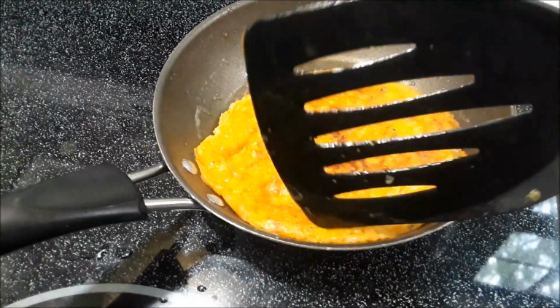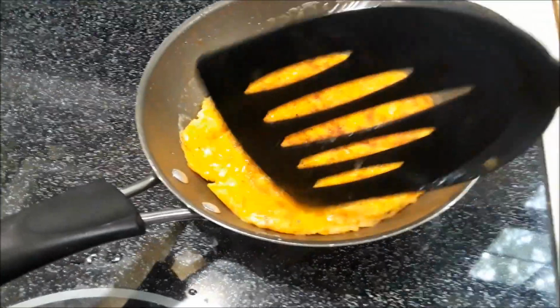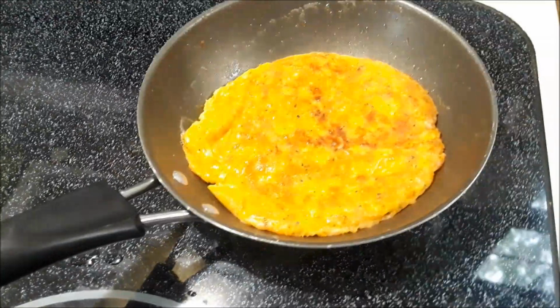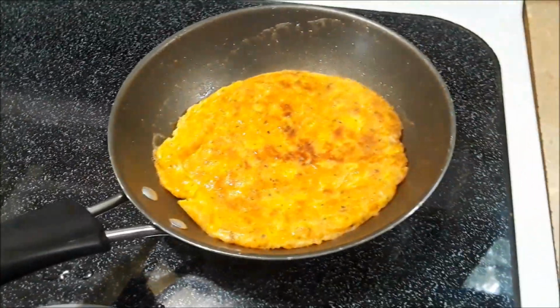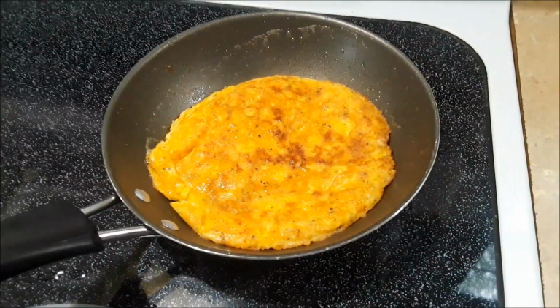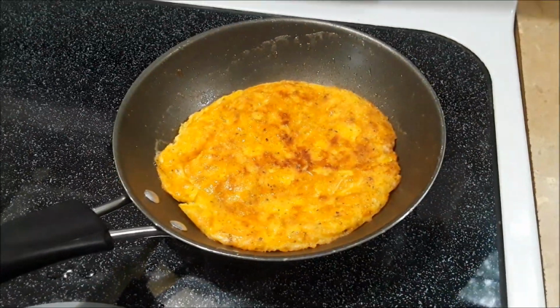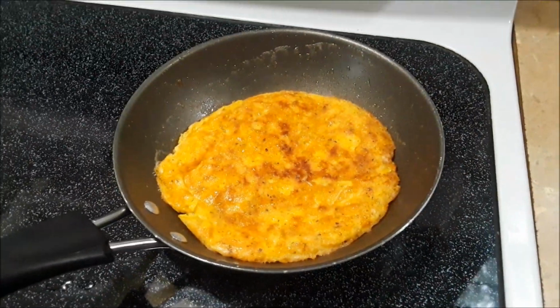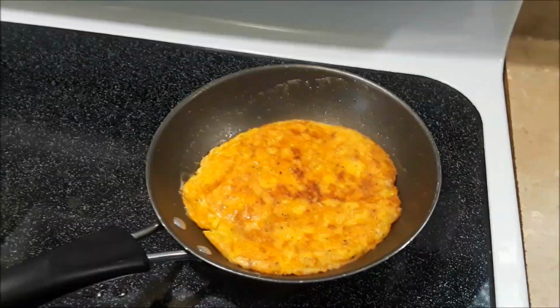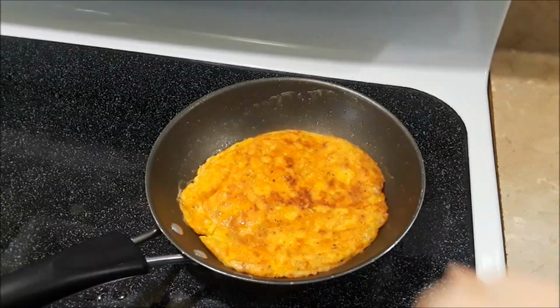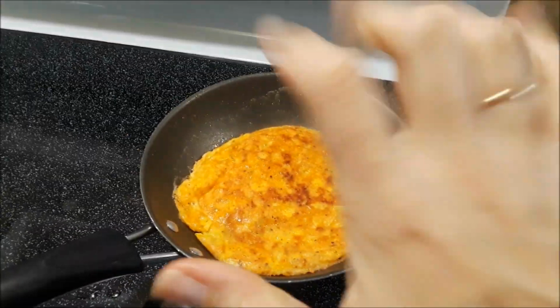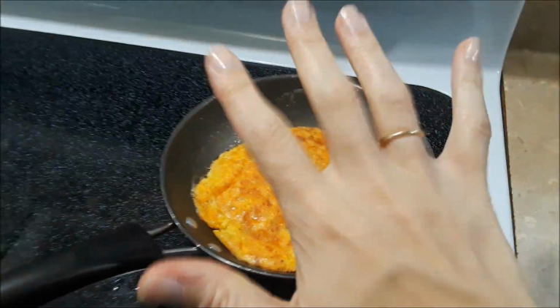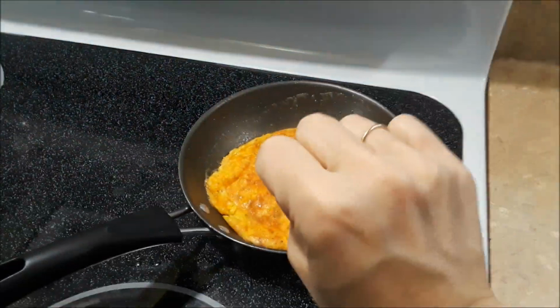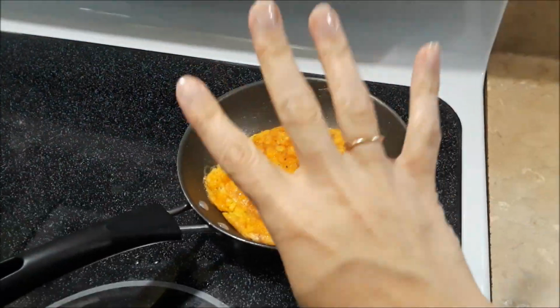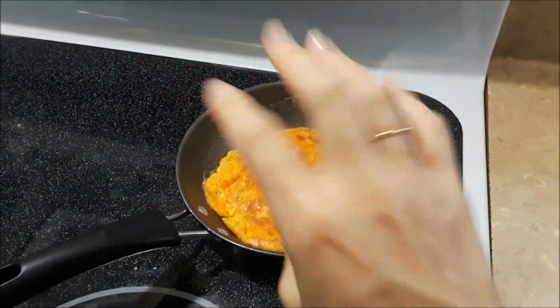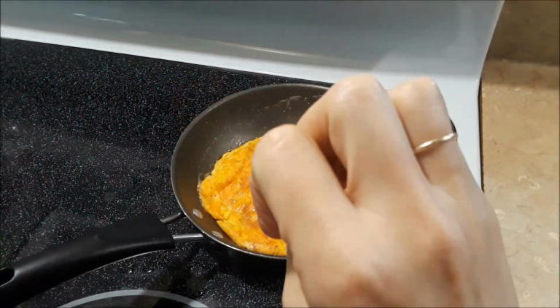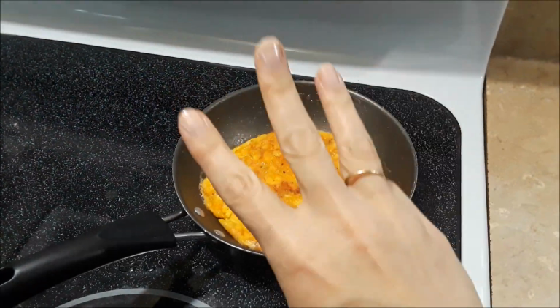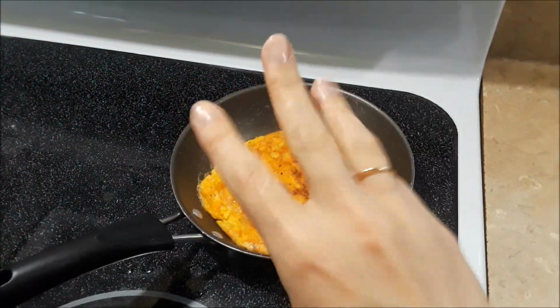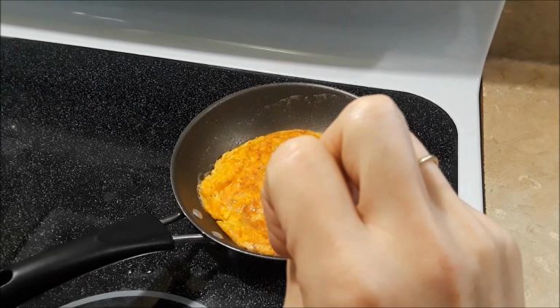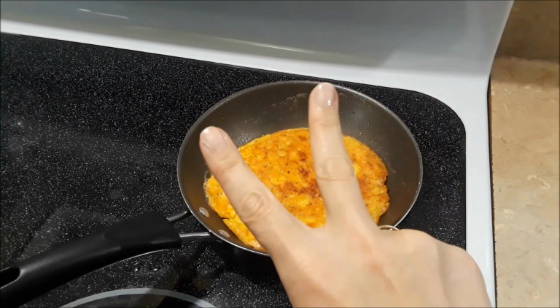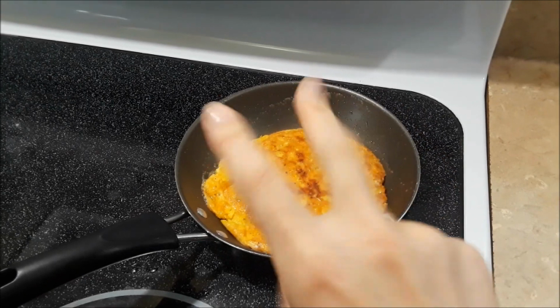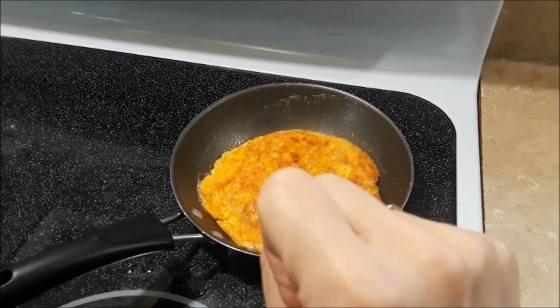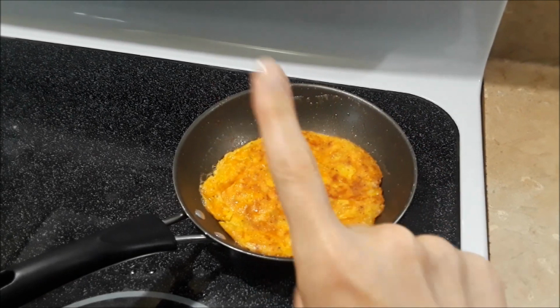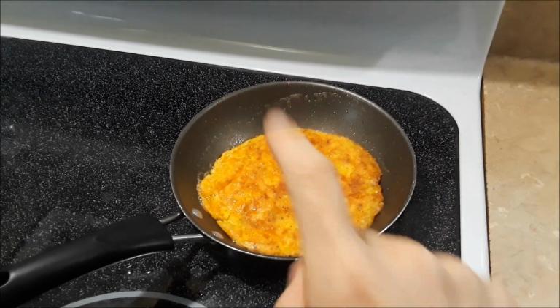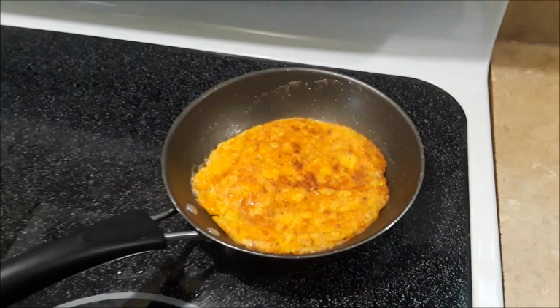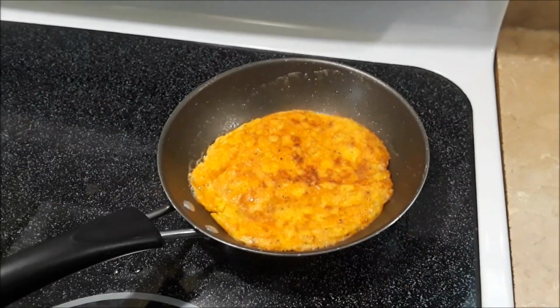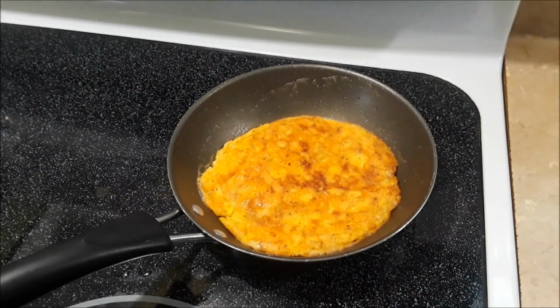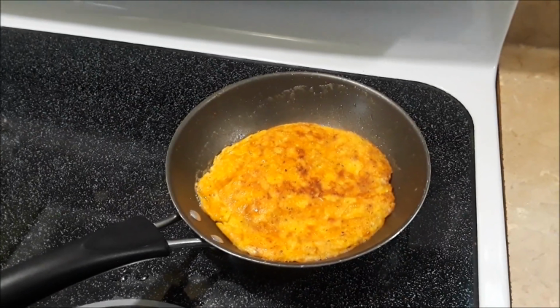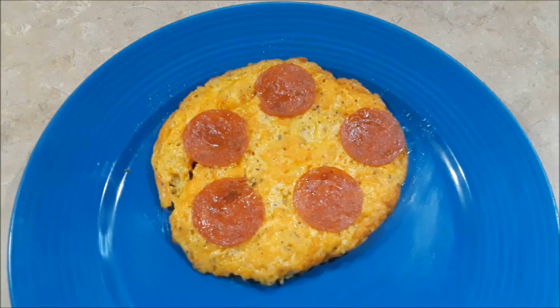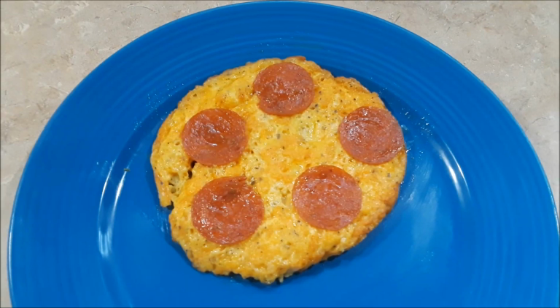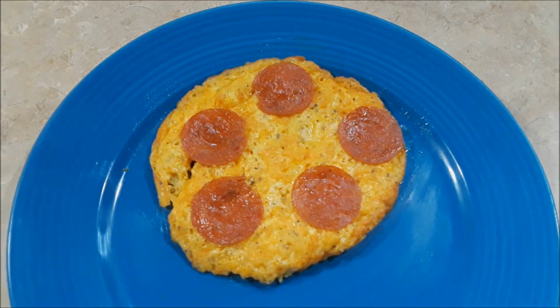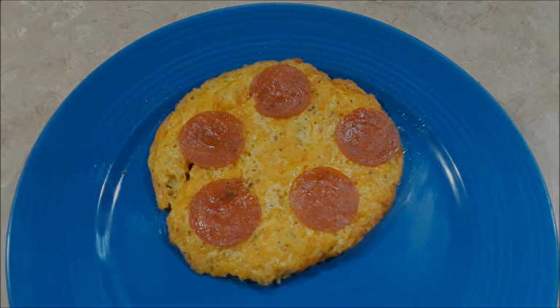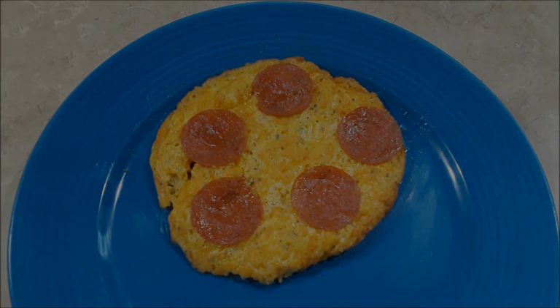And that's about it. You can add any kind of toppings you want, but this is just the quickest way I can get a pizza in. And it's probably less than a carb, so enjoy.